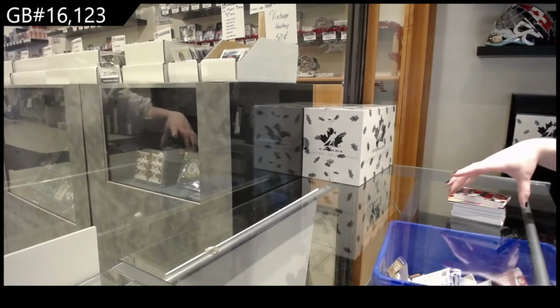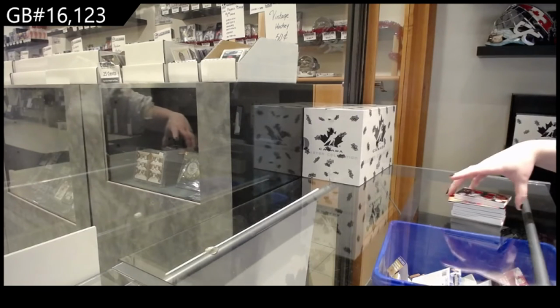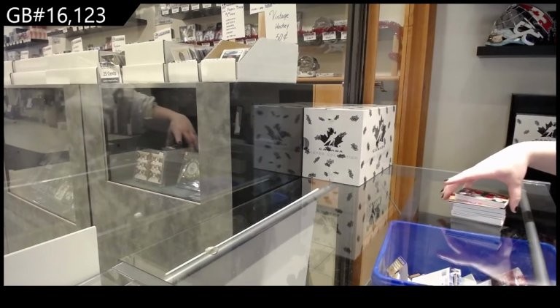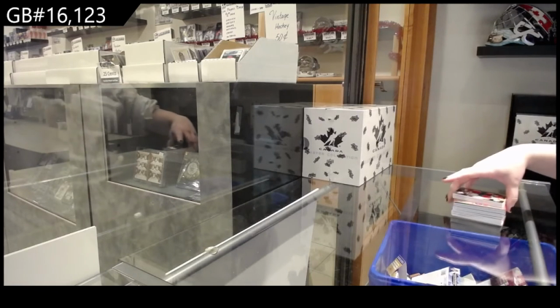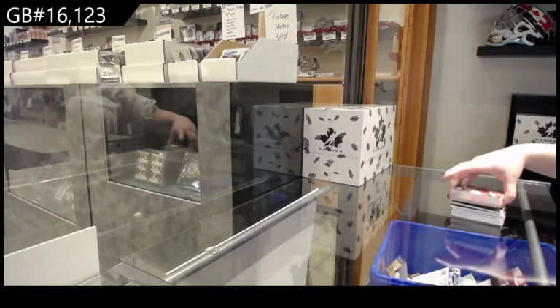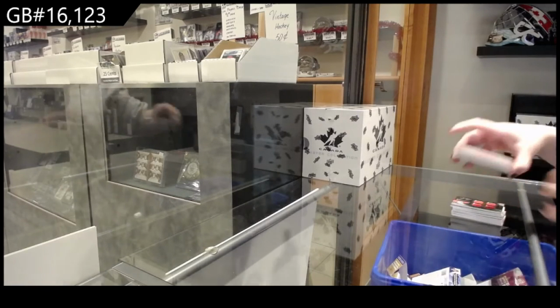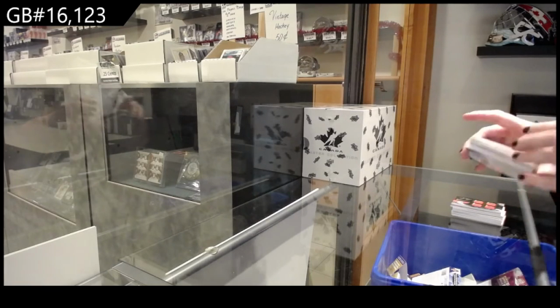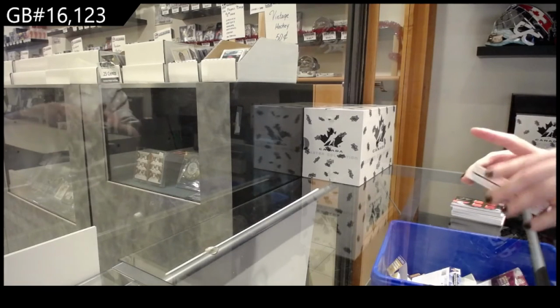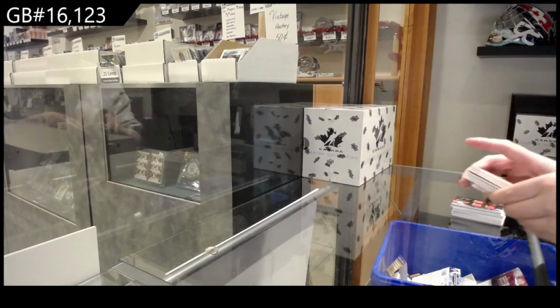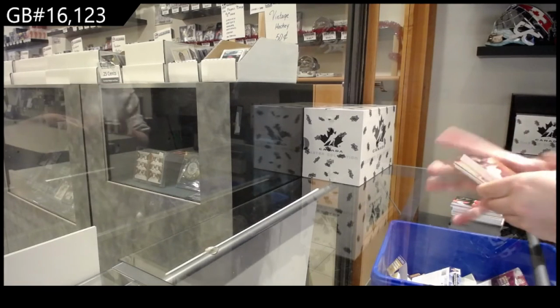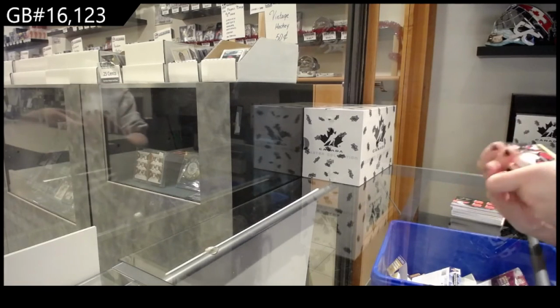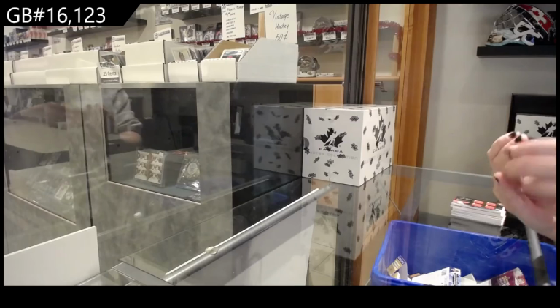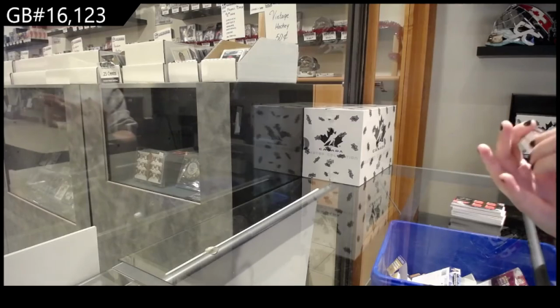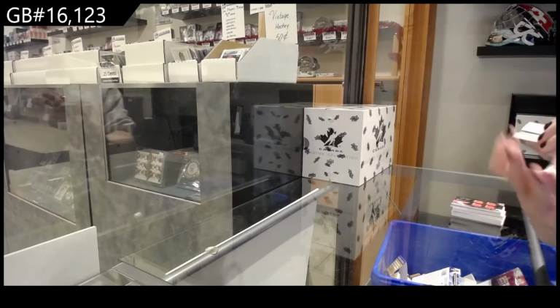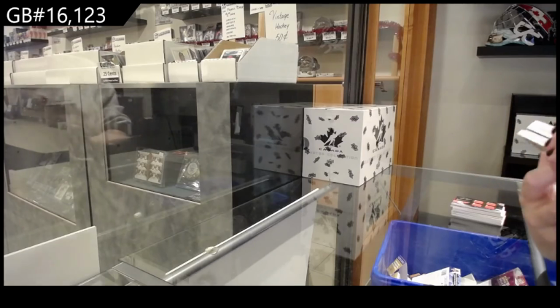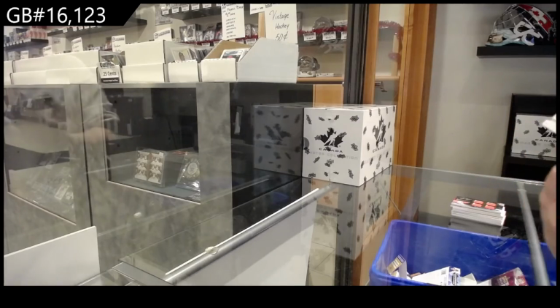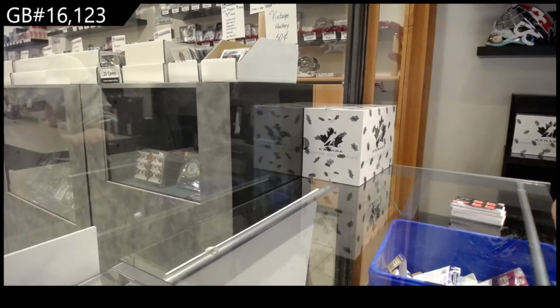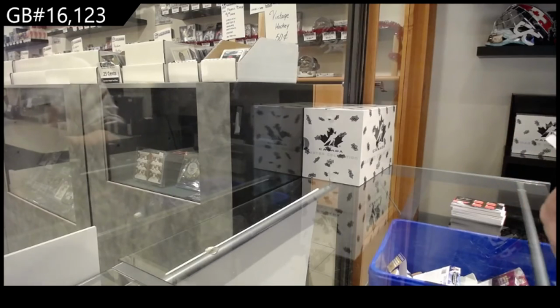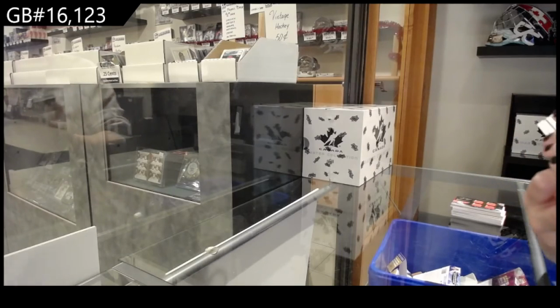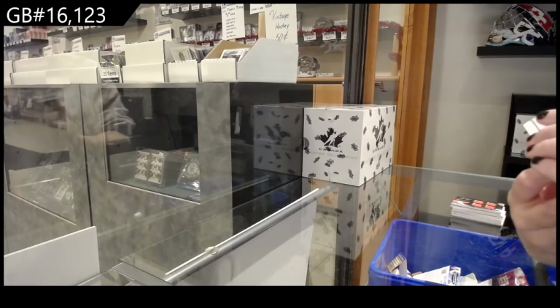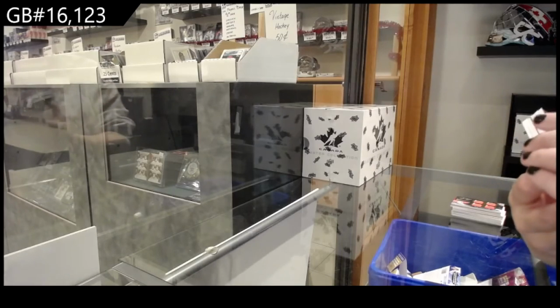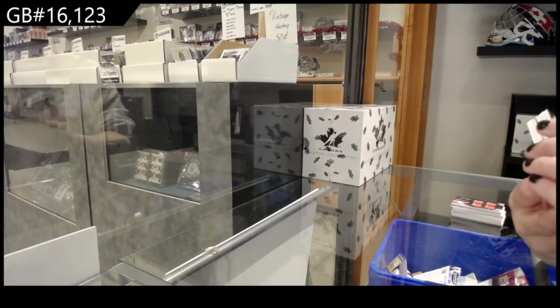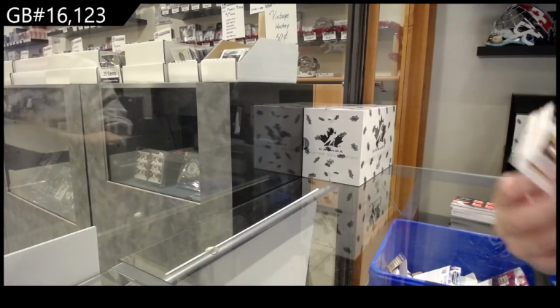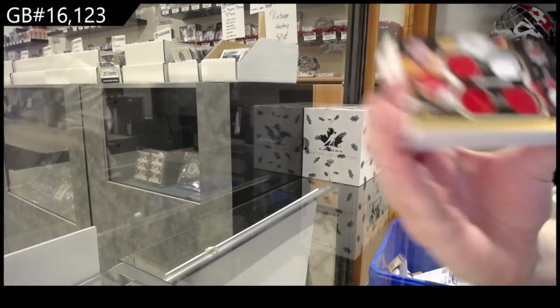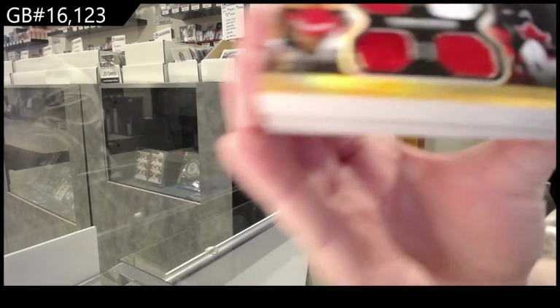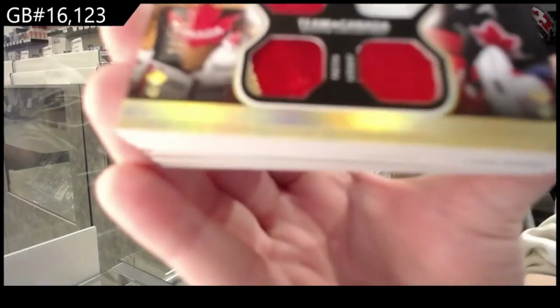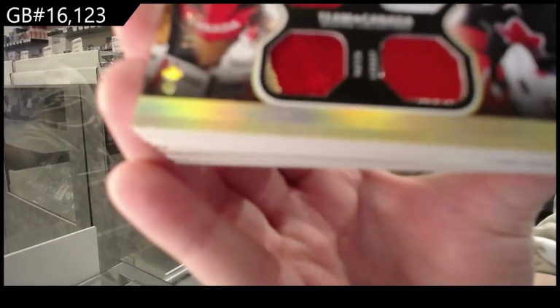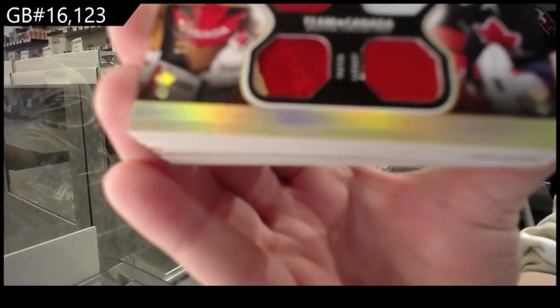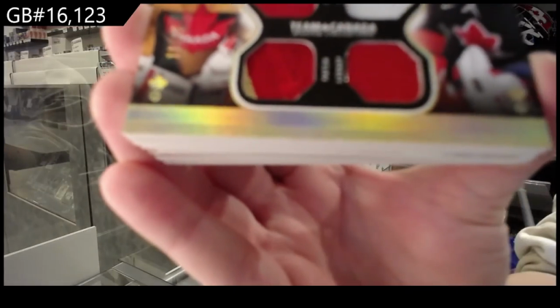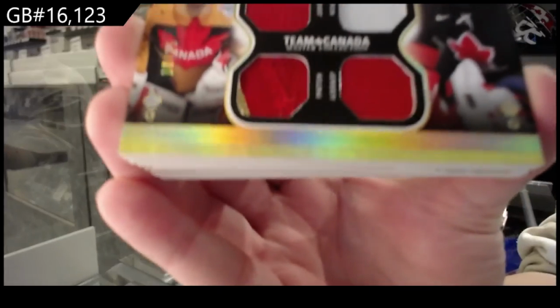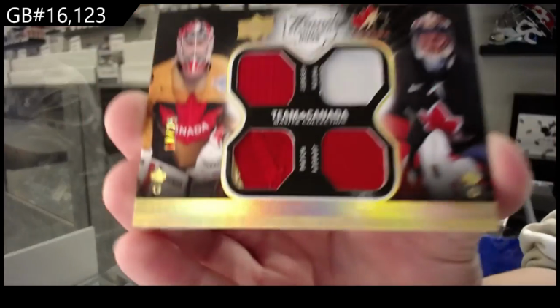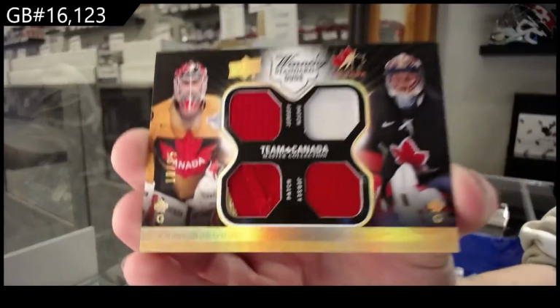We've got a Winning Standard dual jersey, dual patch, number 25, of Marty Brodeur and Roberto Luongo.